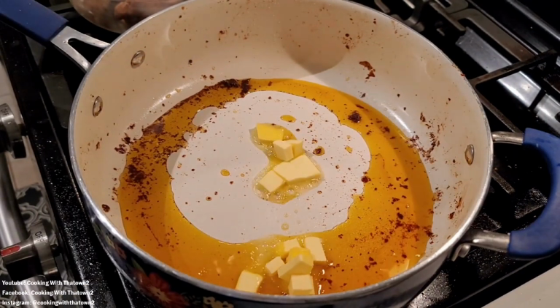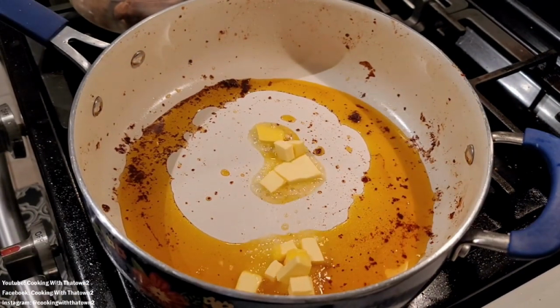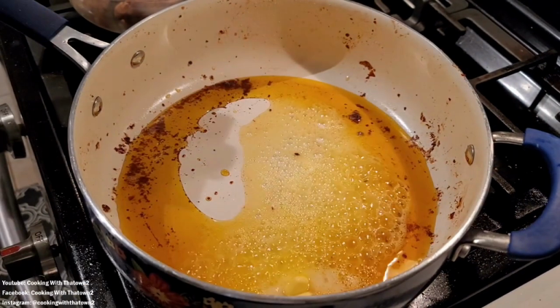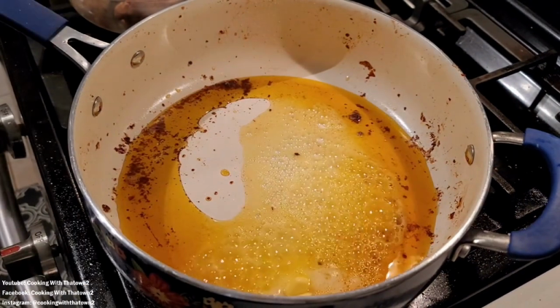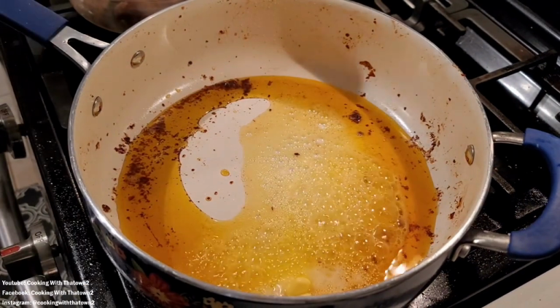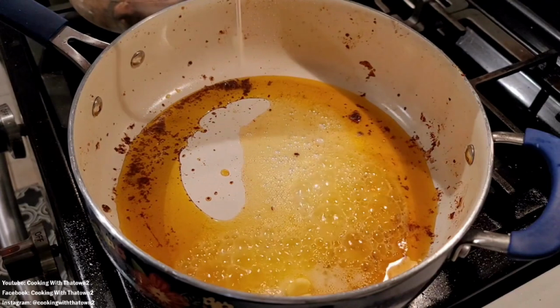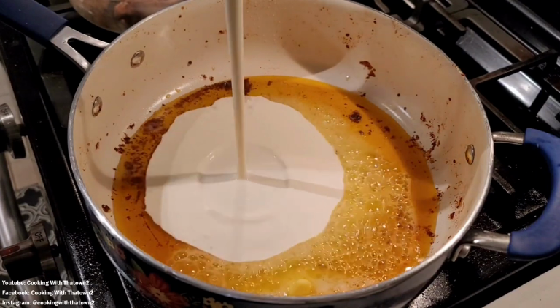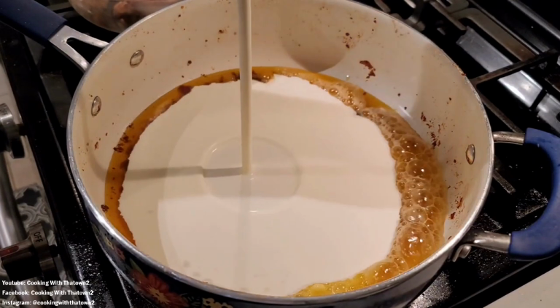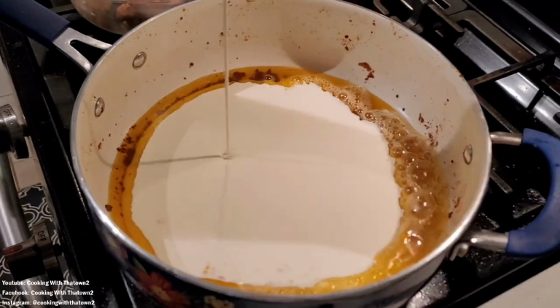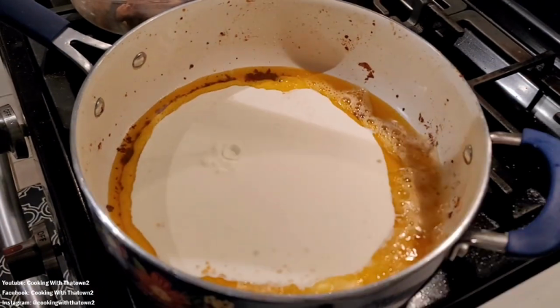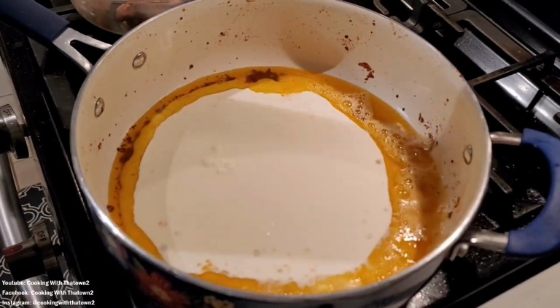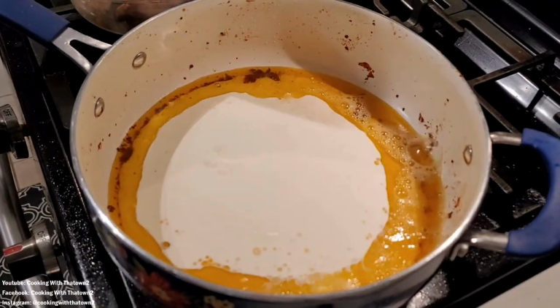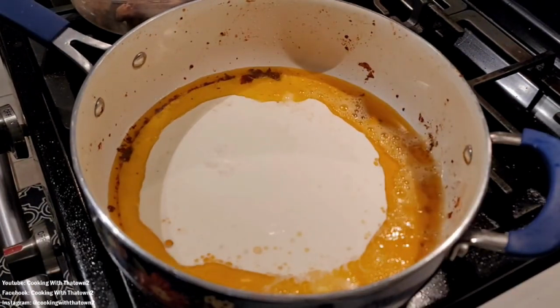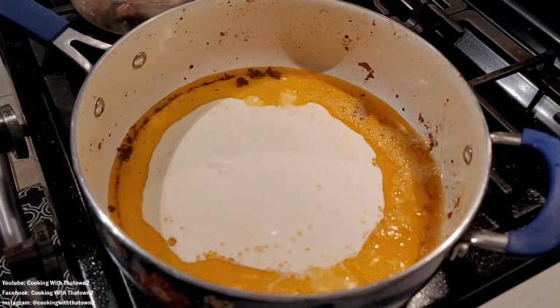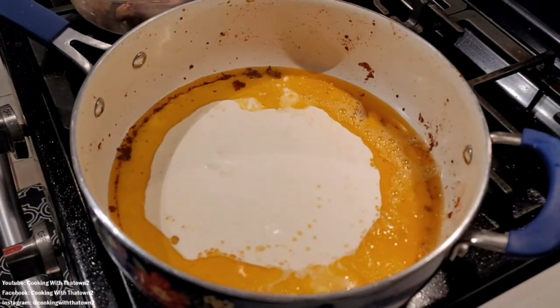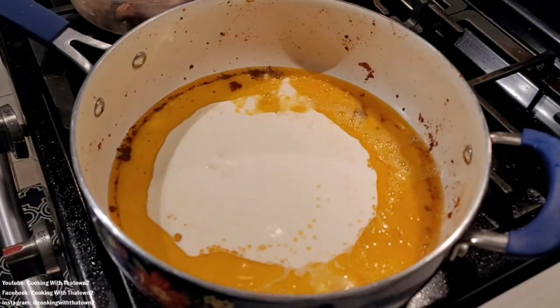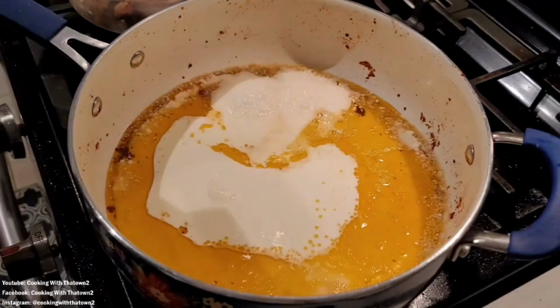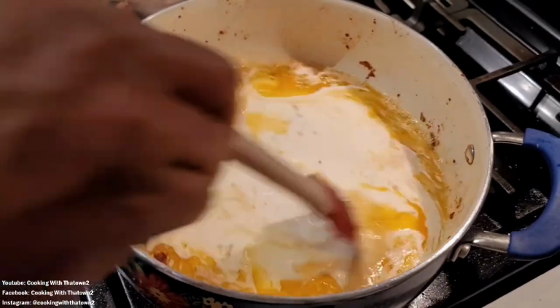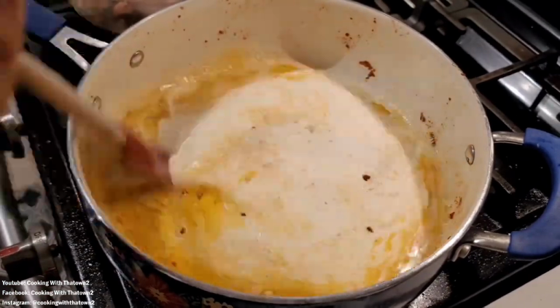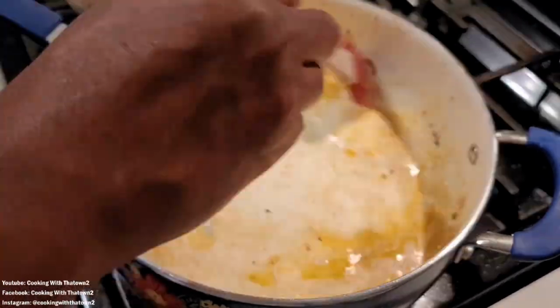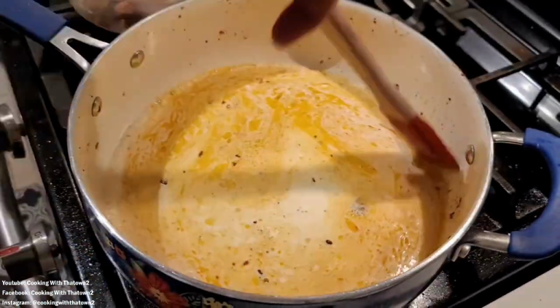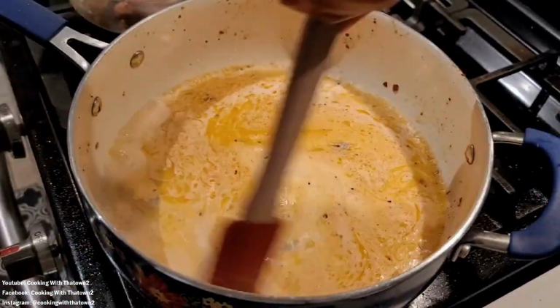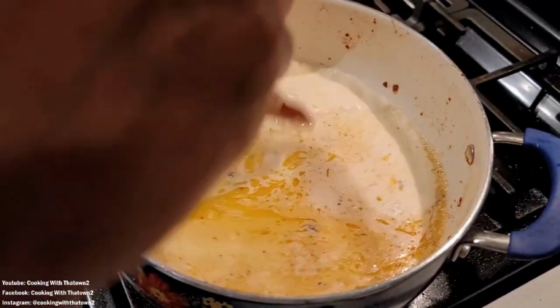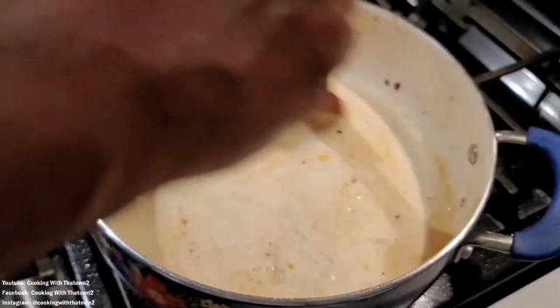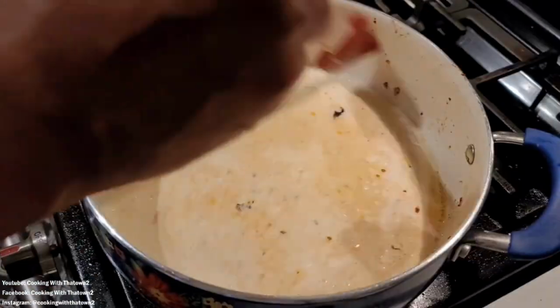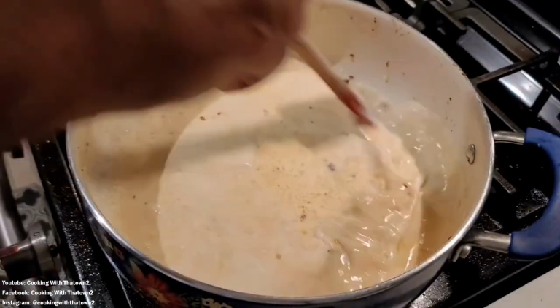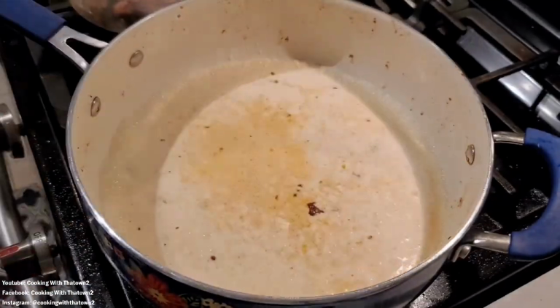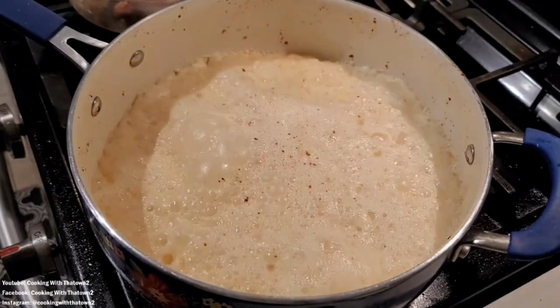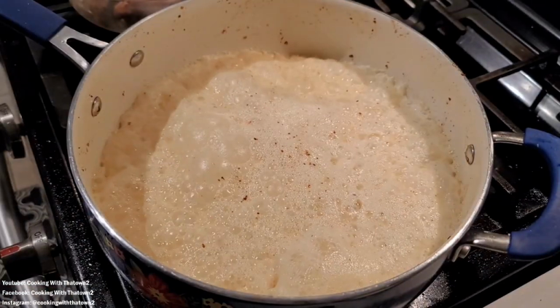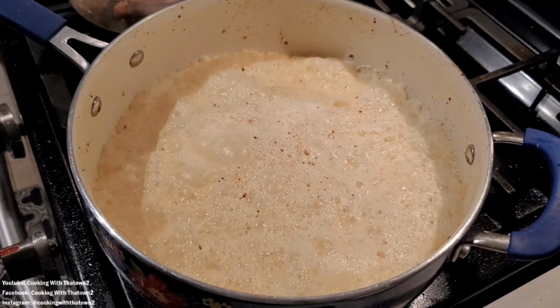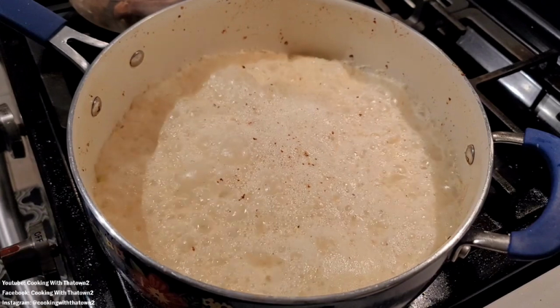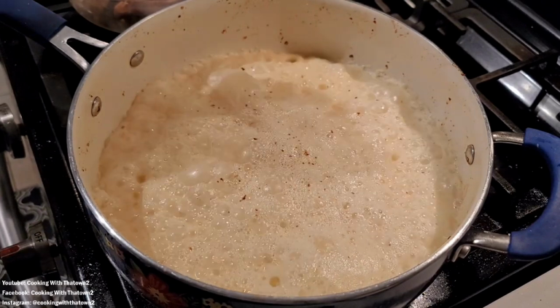Once we got that out of the skillet, we added in some unsalted butter as well as our heavy whipping cream, and mixed everything together, scraping down the sides of the pan to get as much flavor as possible back into the alfredo sauce.